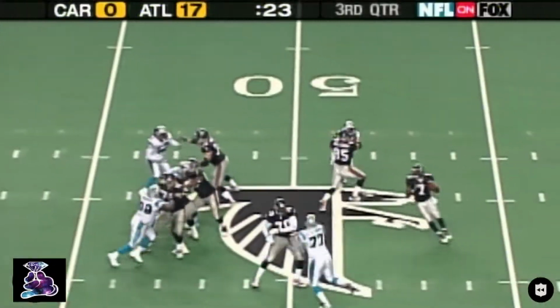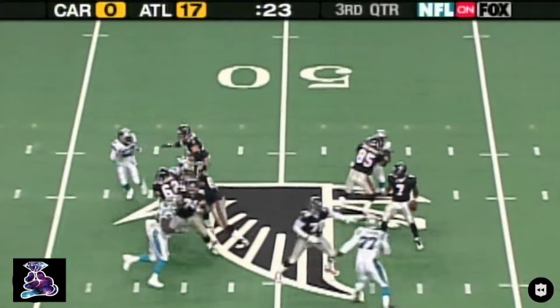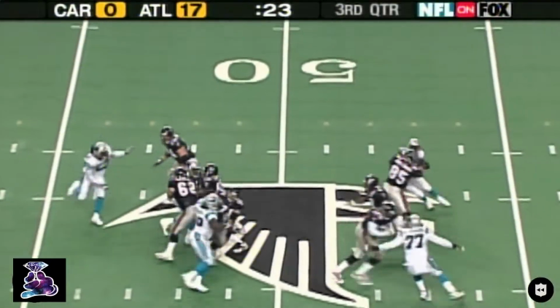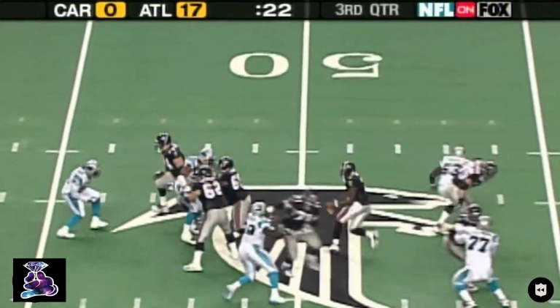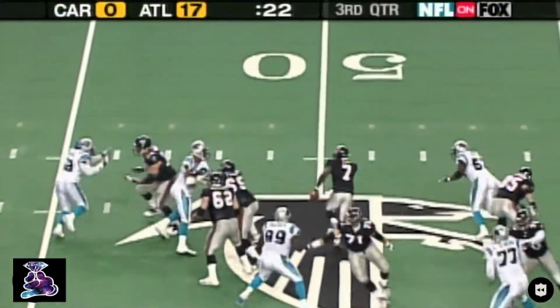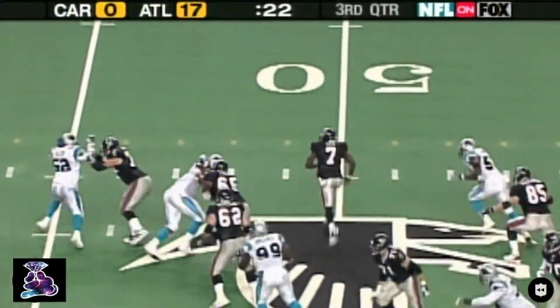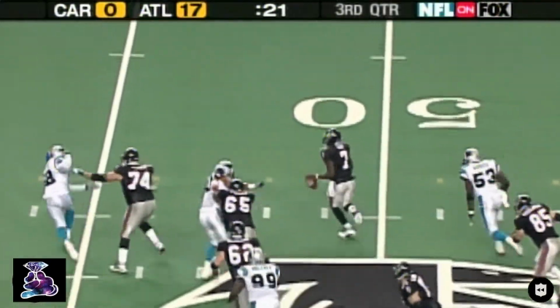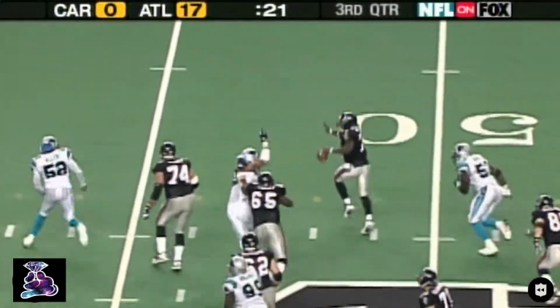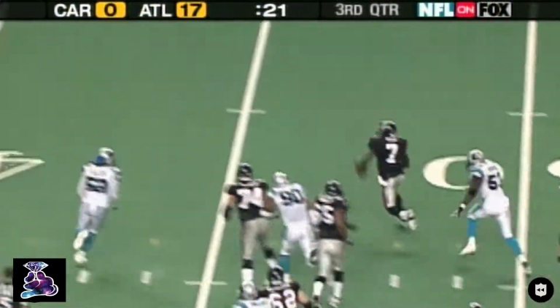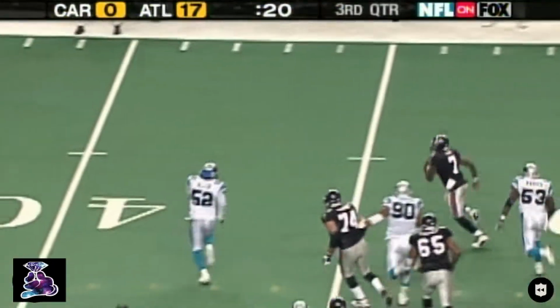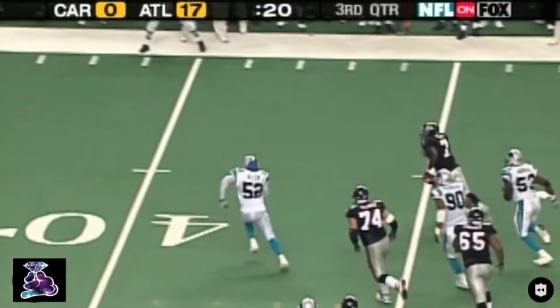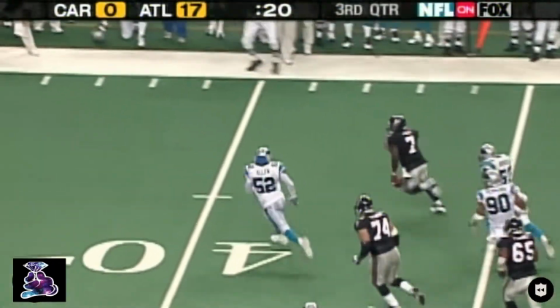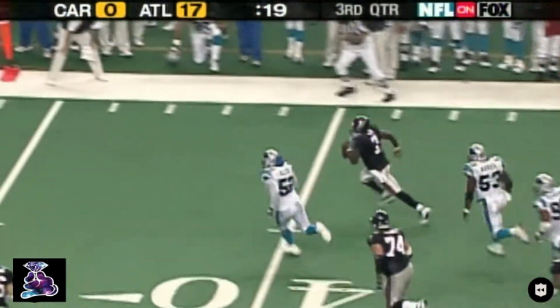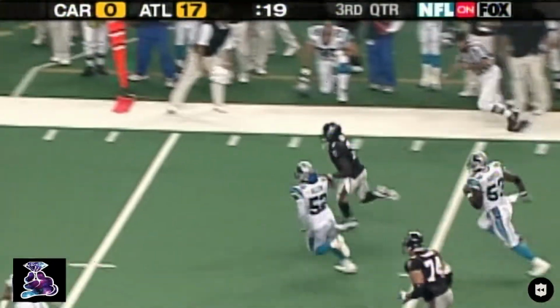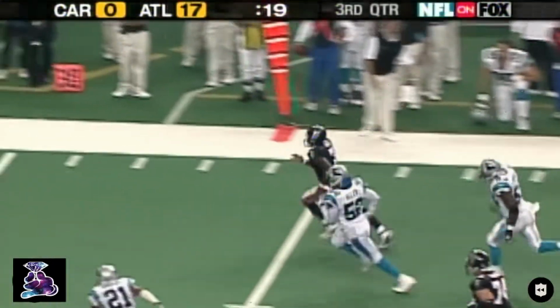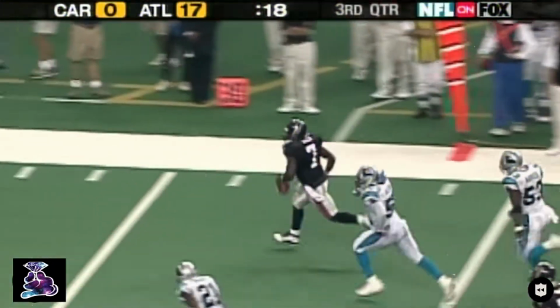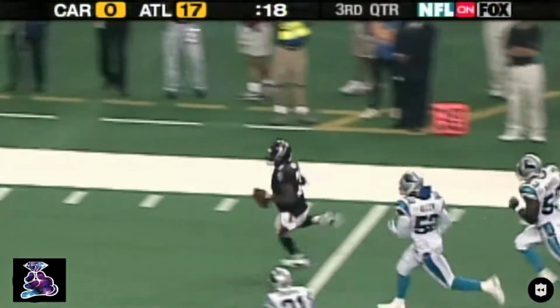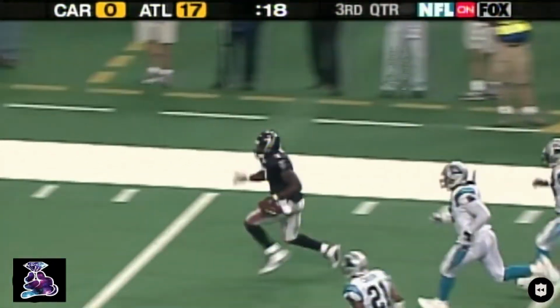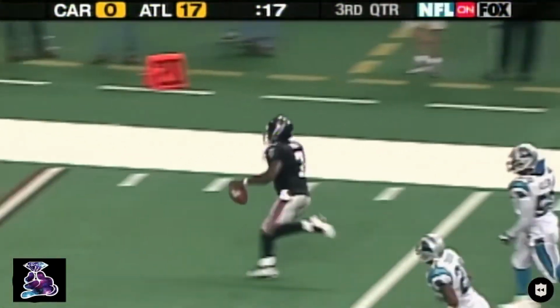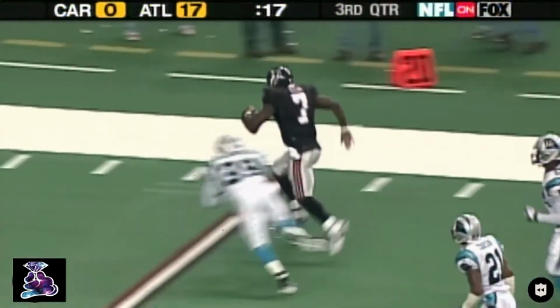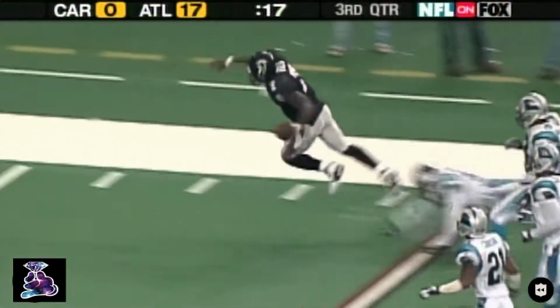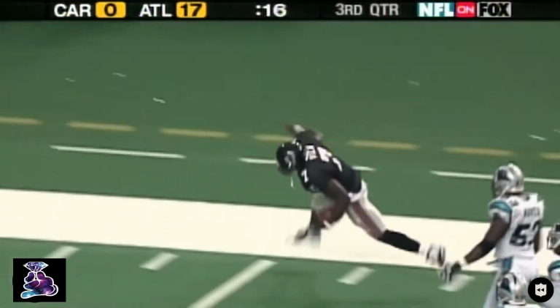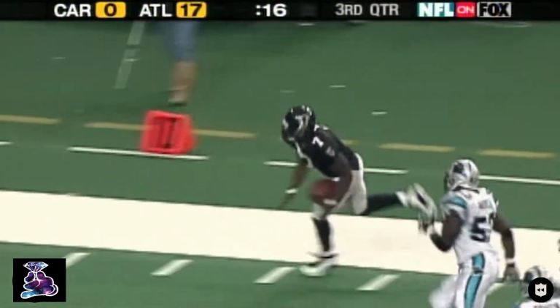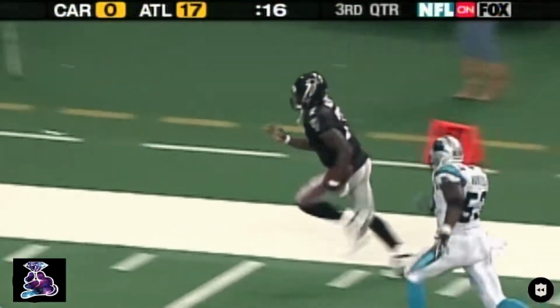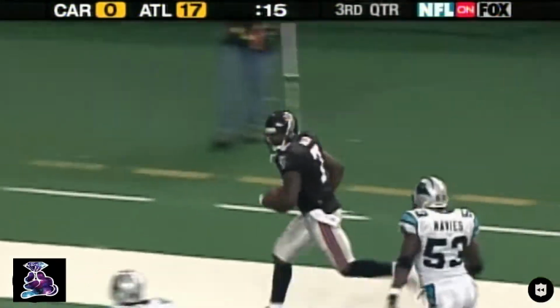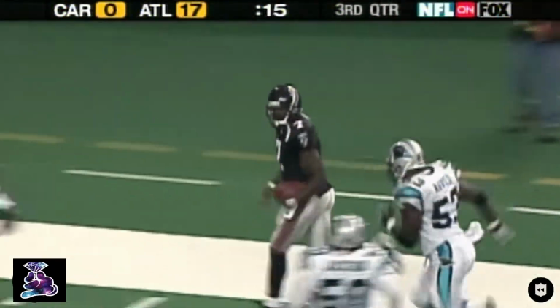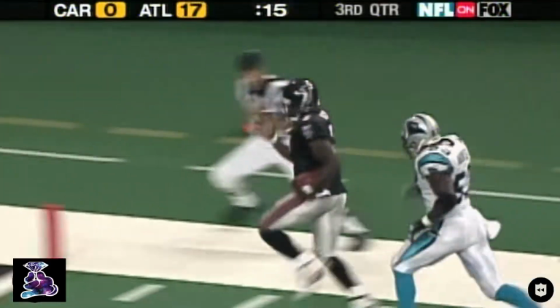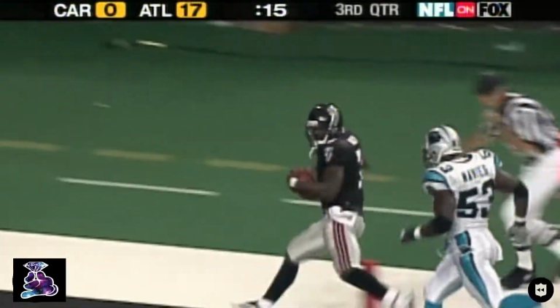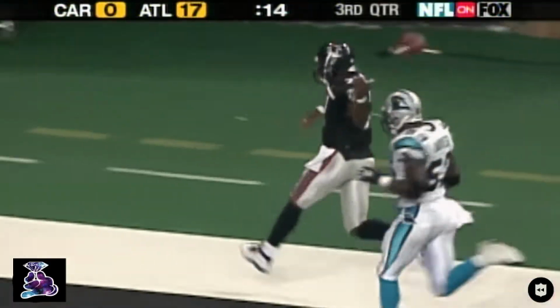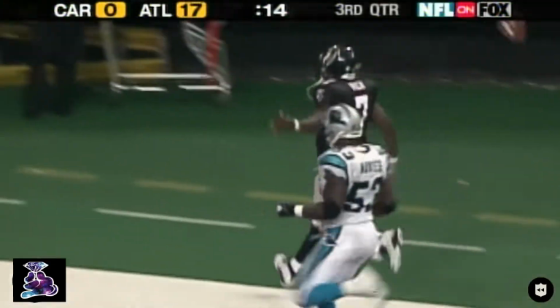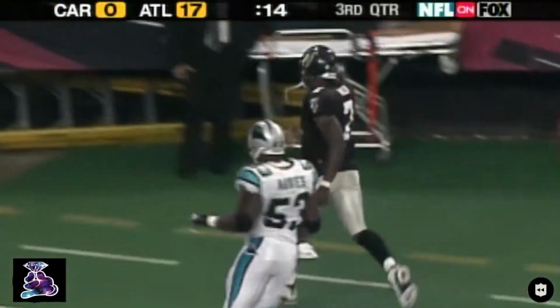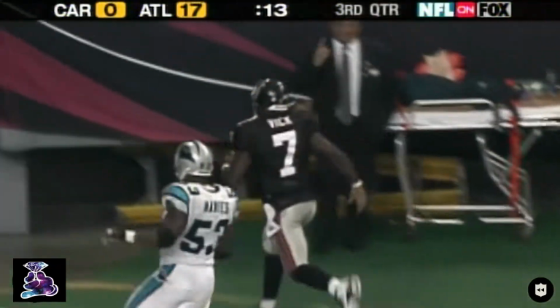Well, my projects are not successful either. This guy's projects have been successful all day. Michael Vick — another run, still on his feet. And guess what? He'll score.